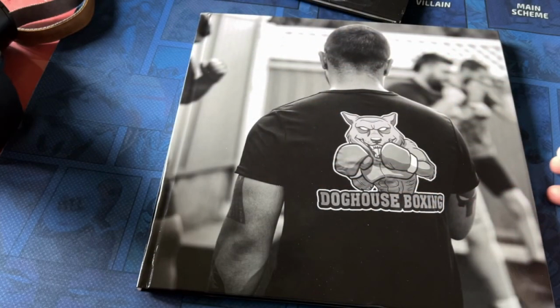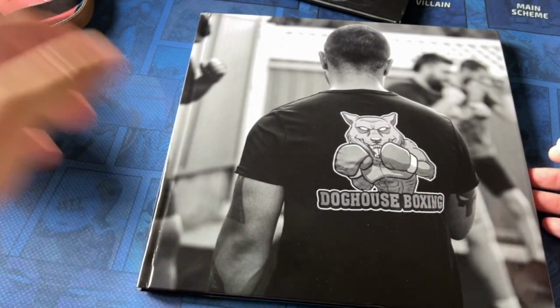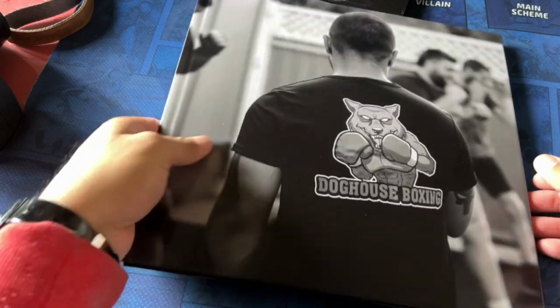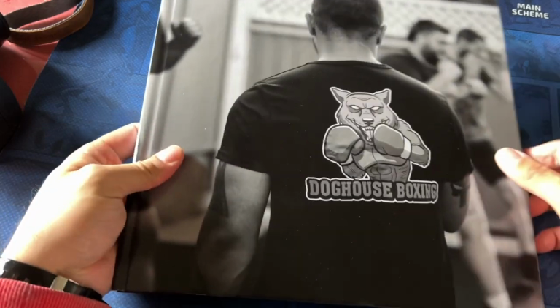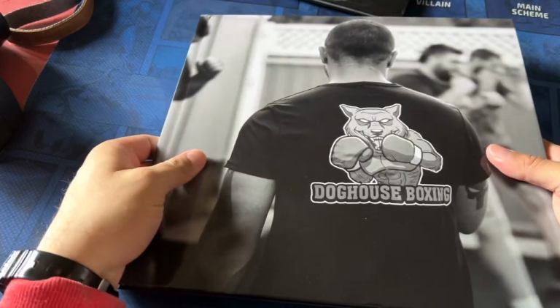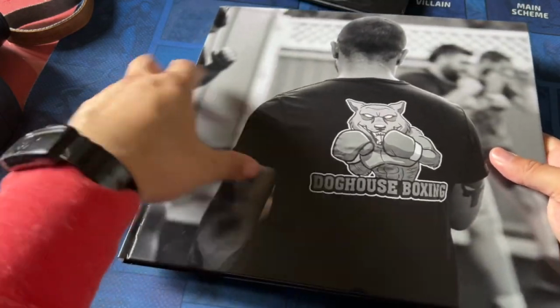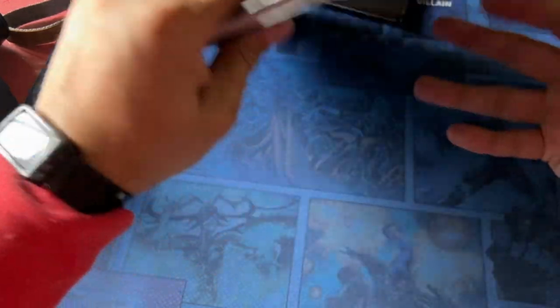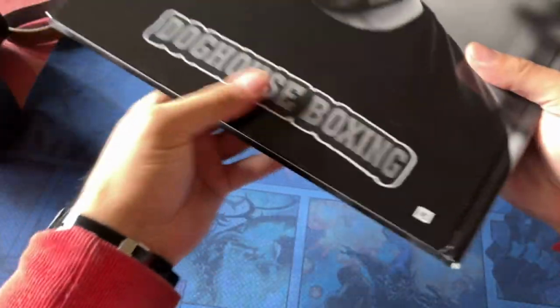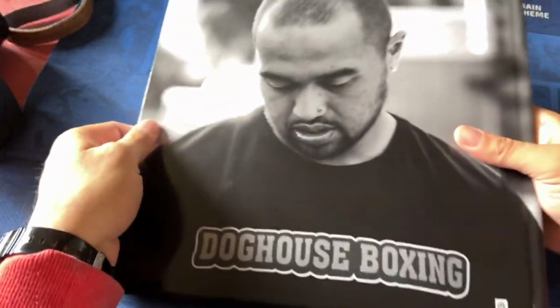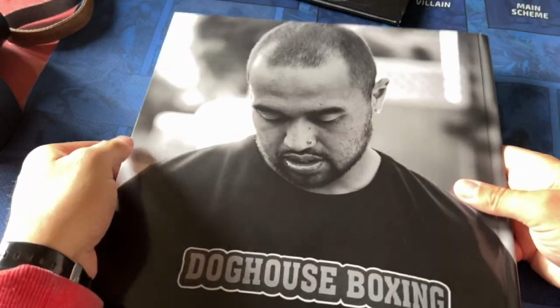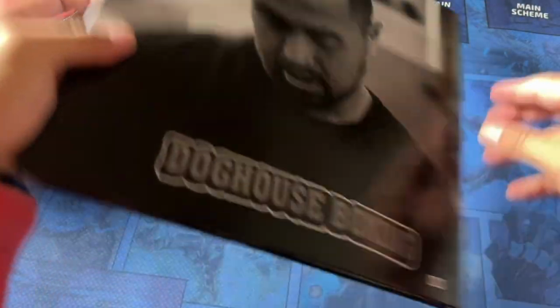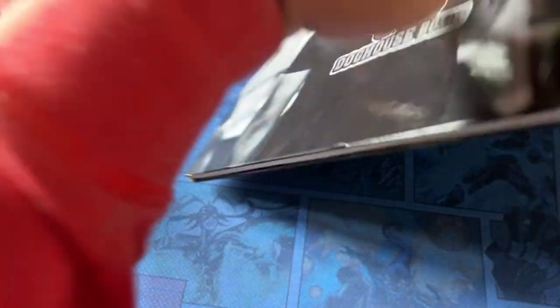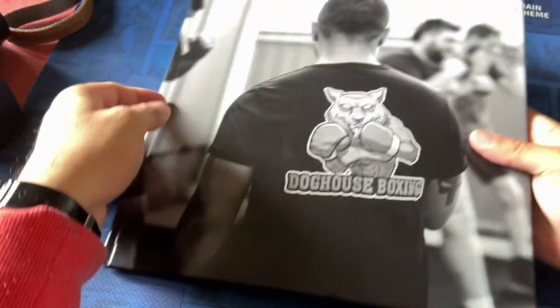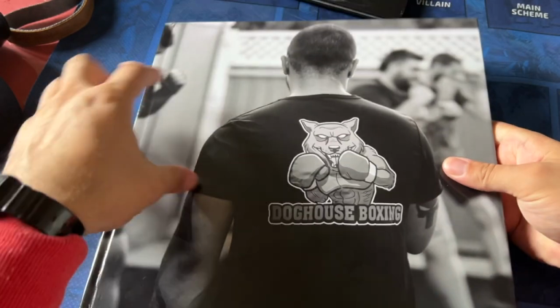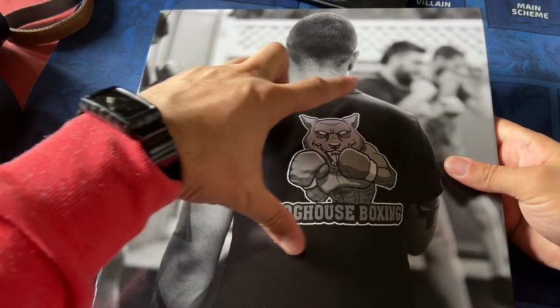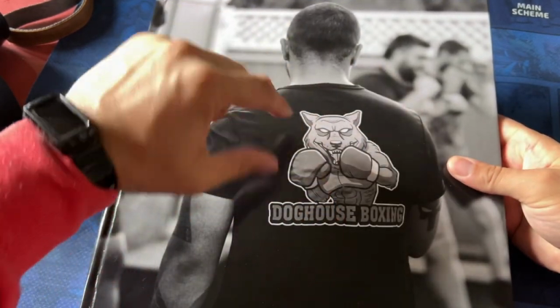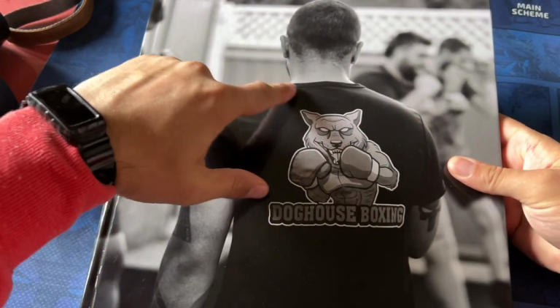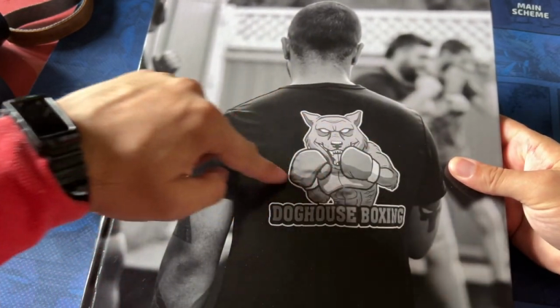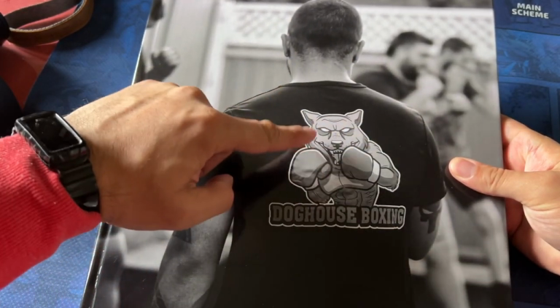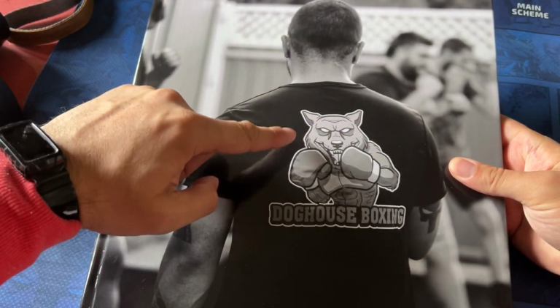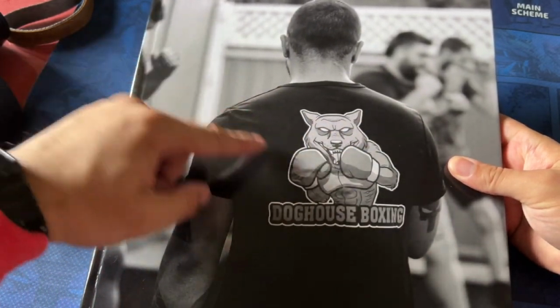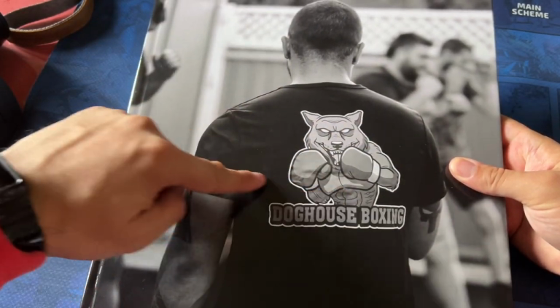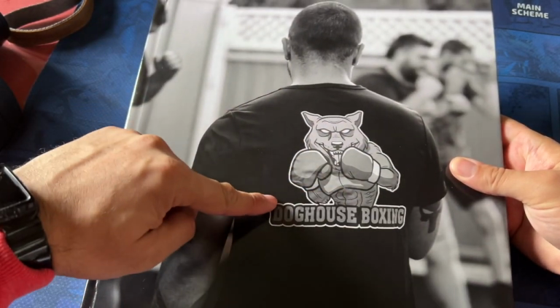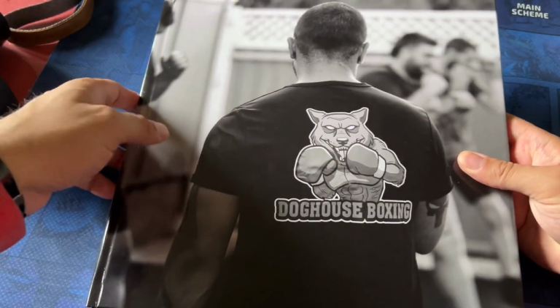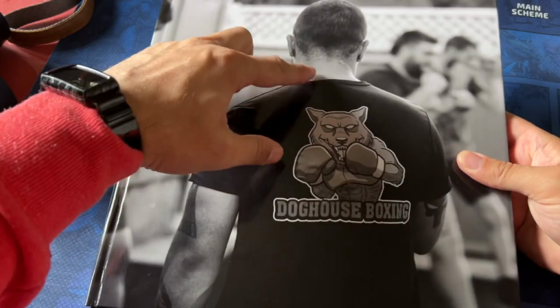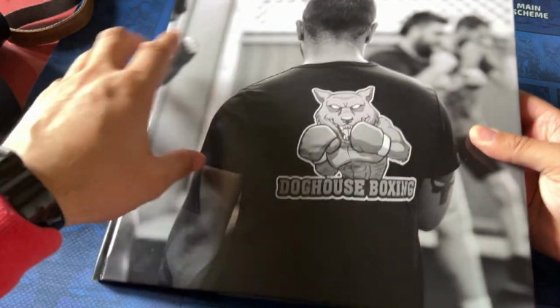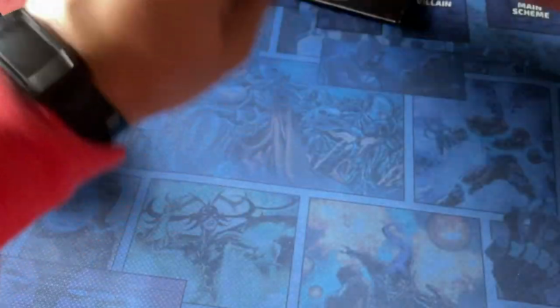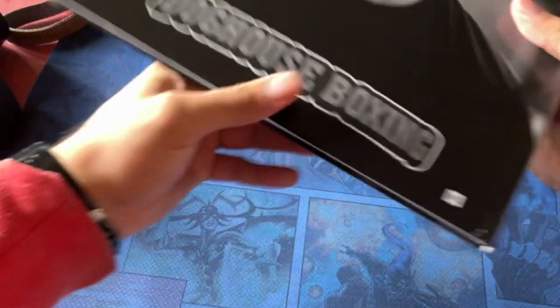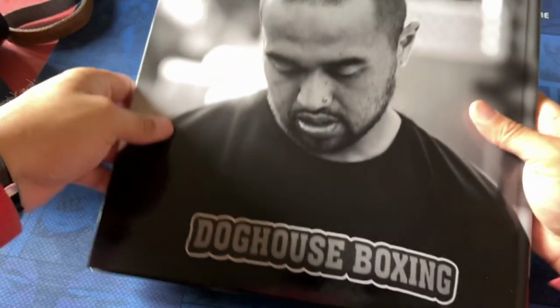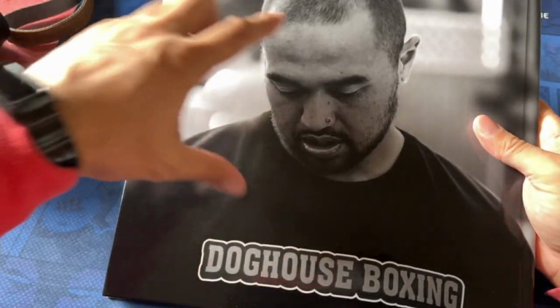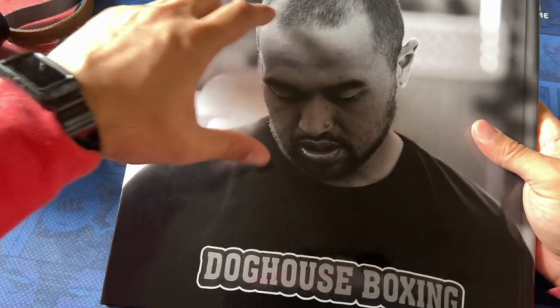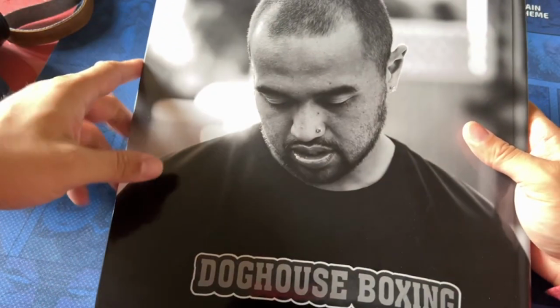So this is the book here, and I did this through Snapfish. The theme of it is great — his shirt has the boxing gym logo. This is the head coach, and I just did a front shot of him.